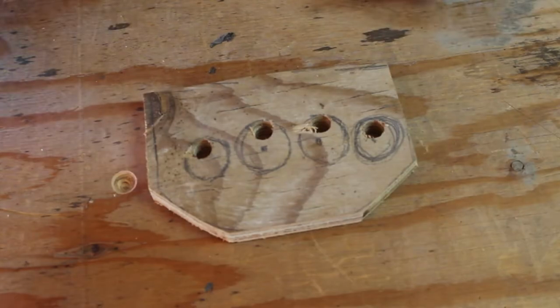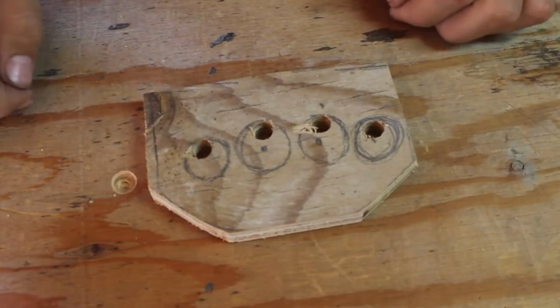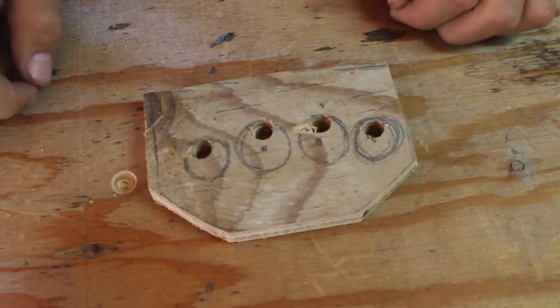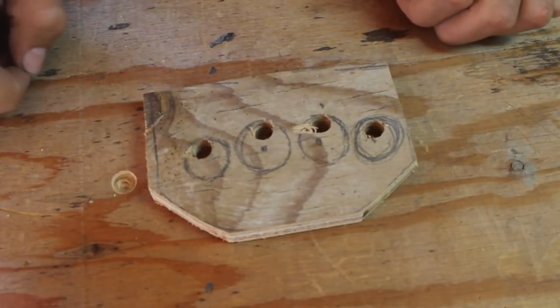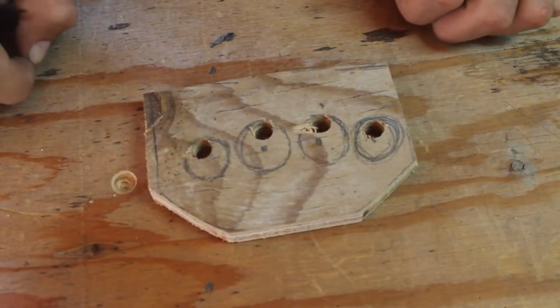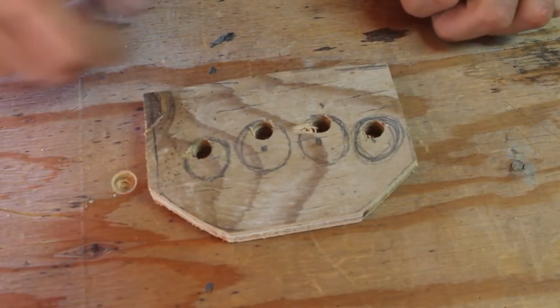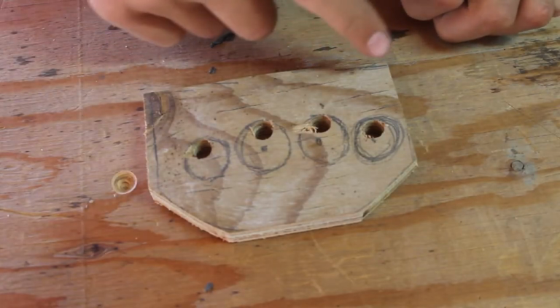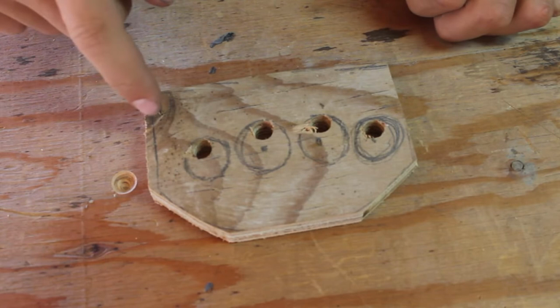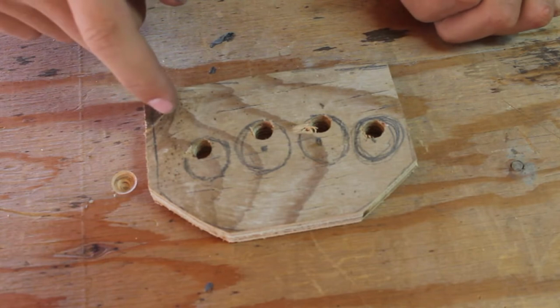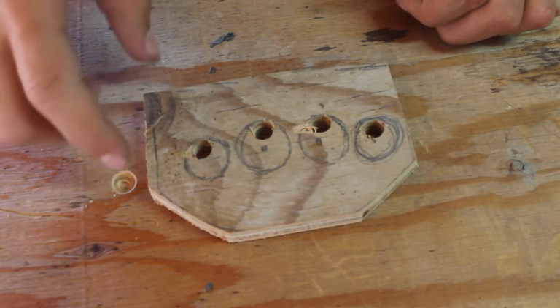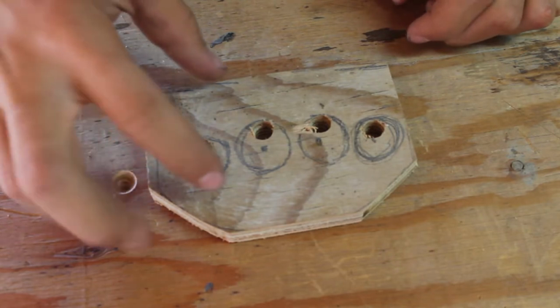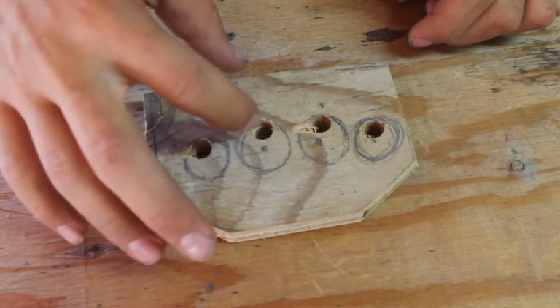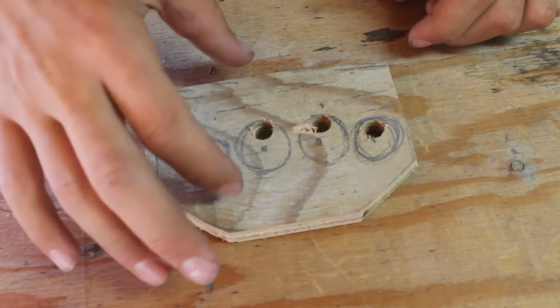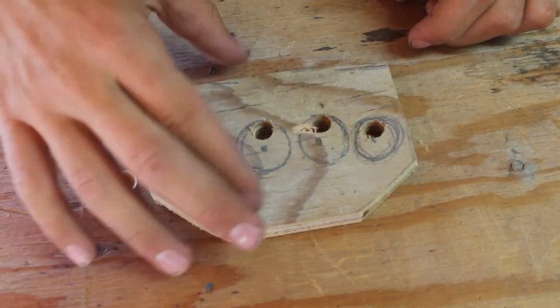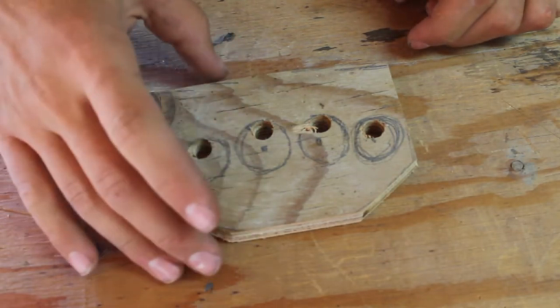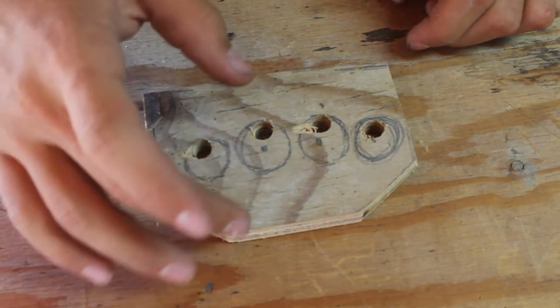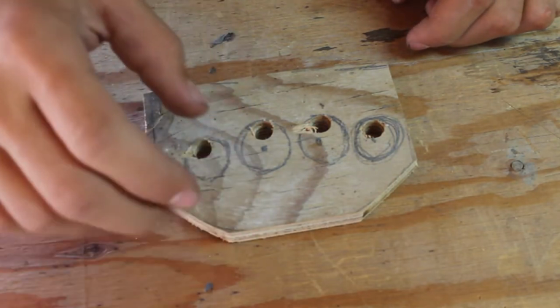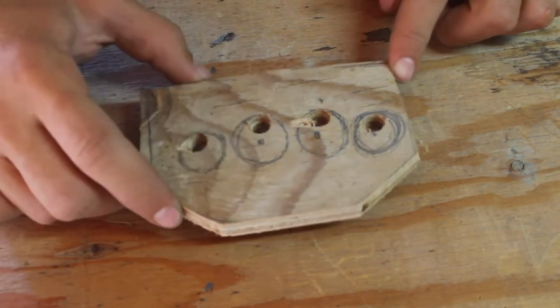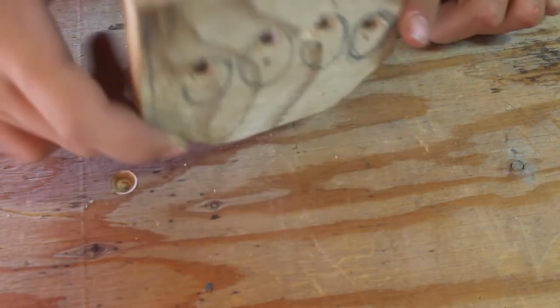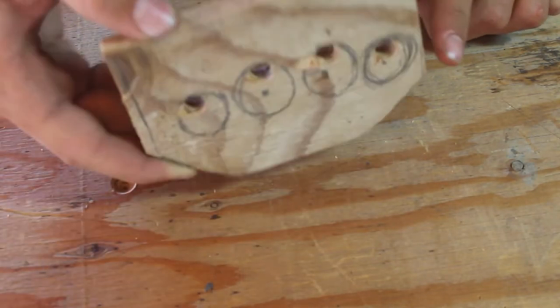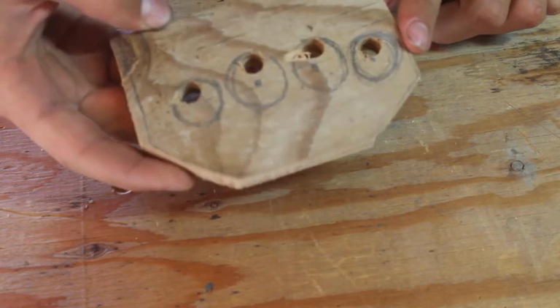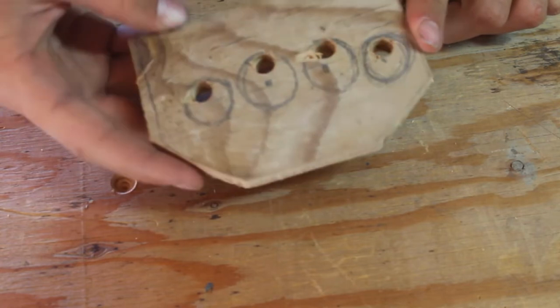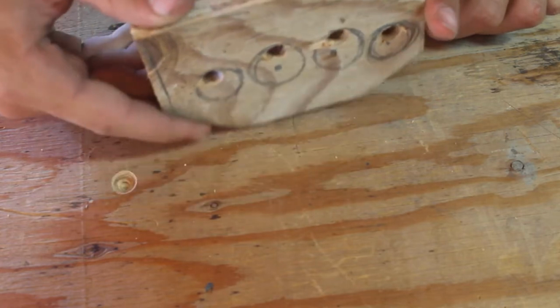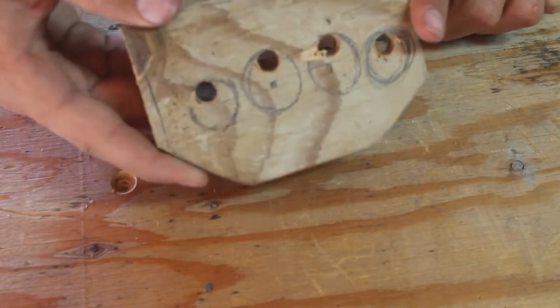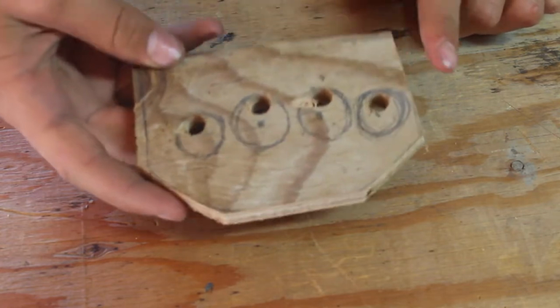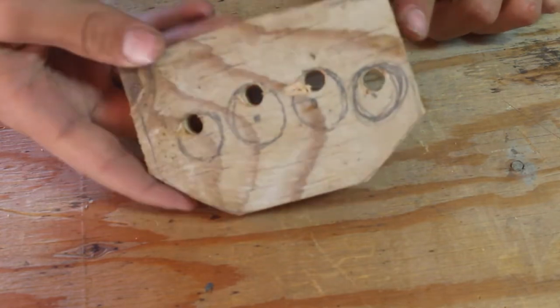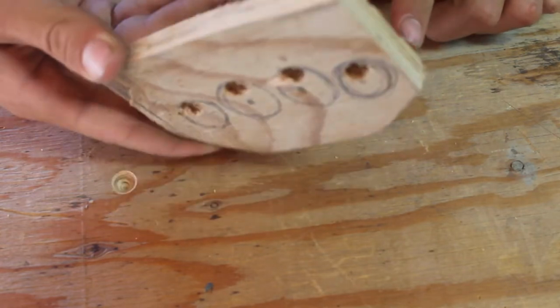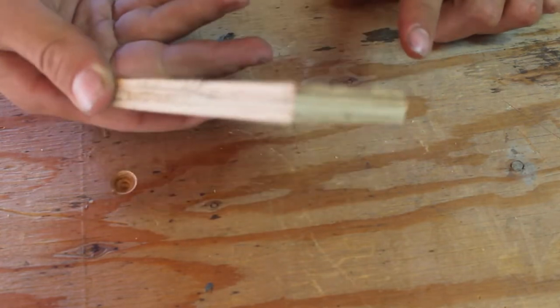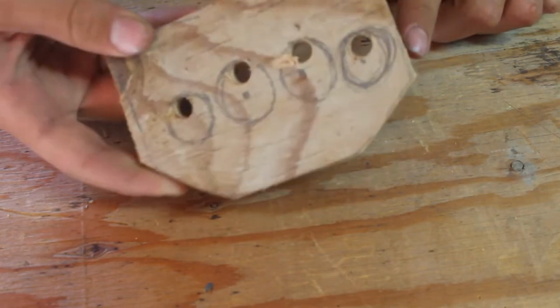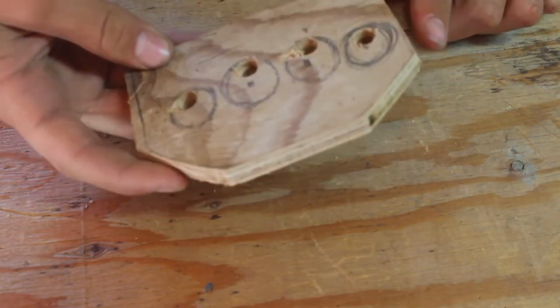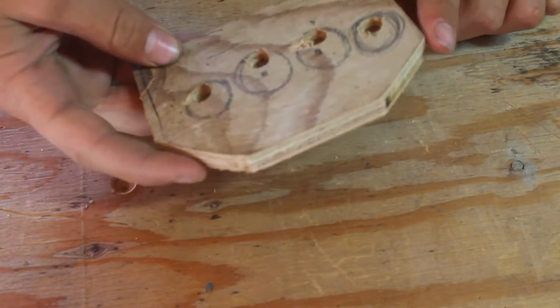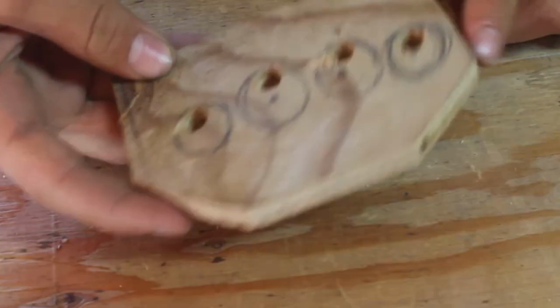I'm starting off with this piece of half-inch plywood. It's about four or five inches lengthwise and three inches widthwise. This is just cheap stuff — you could do it with nicer stuff, but this is supposed to be minimal, so we're using the cheap stuff.